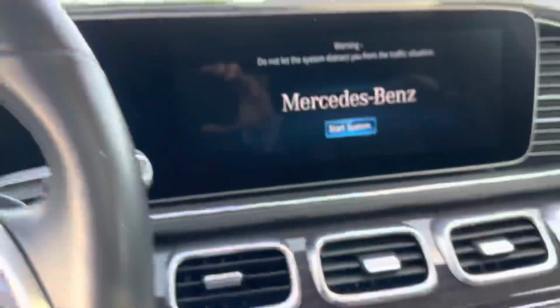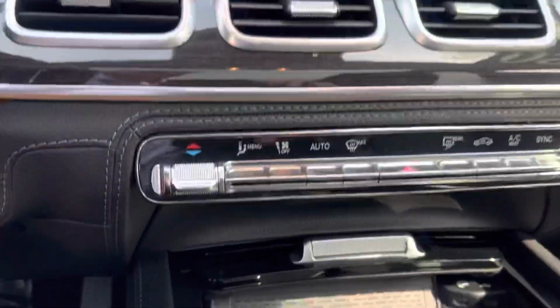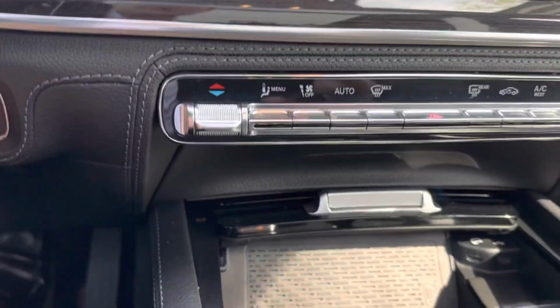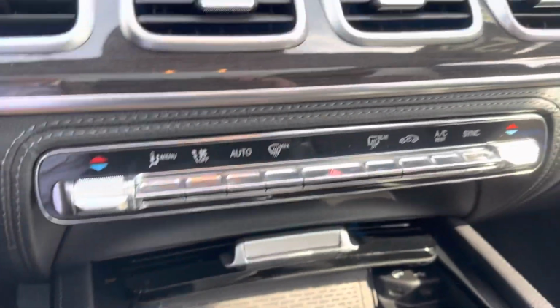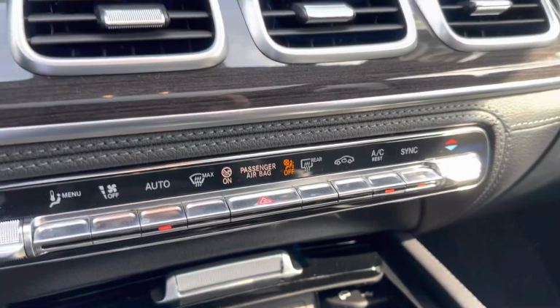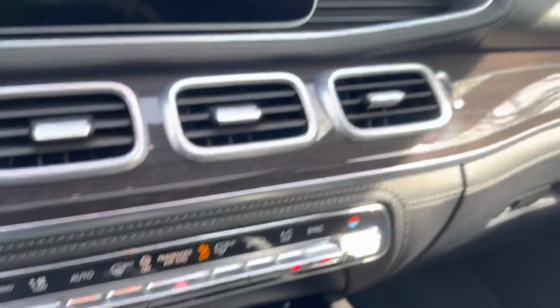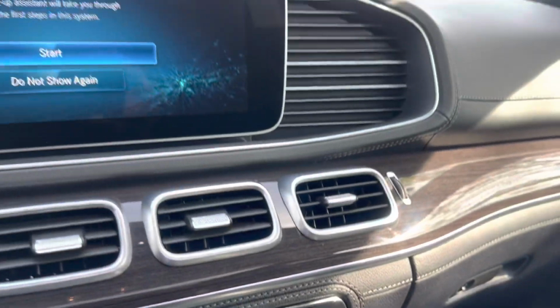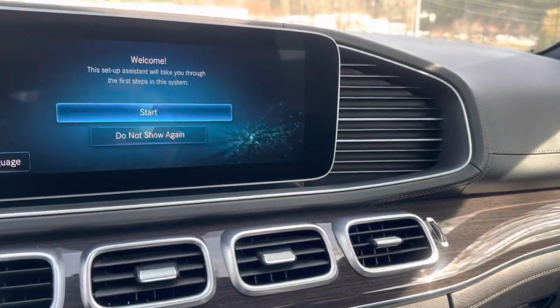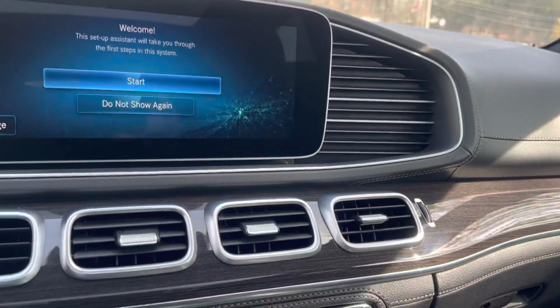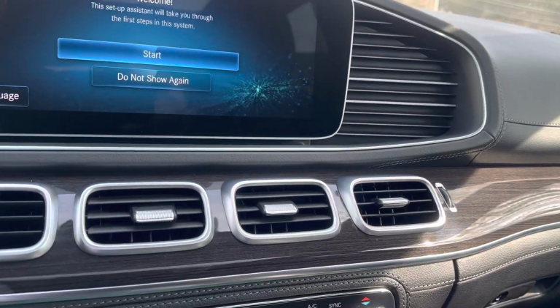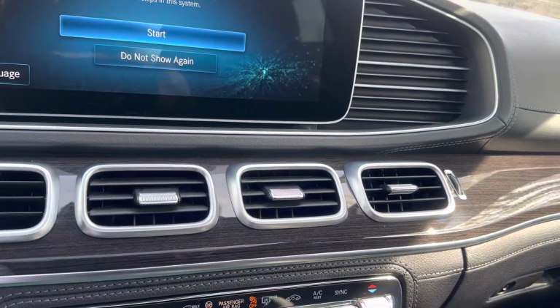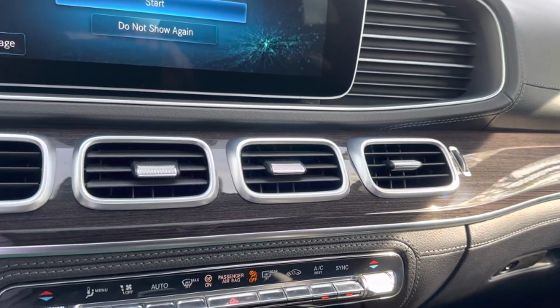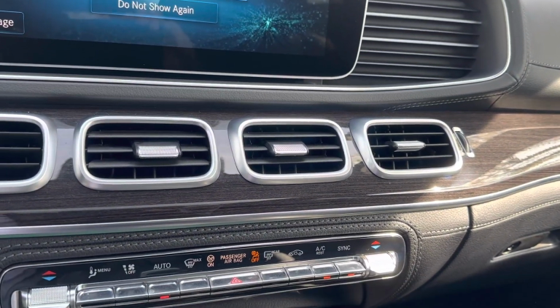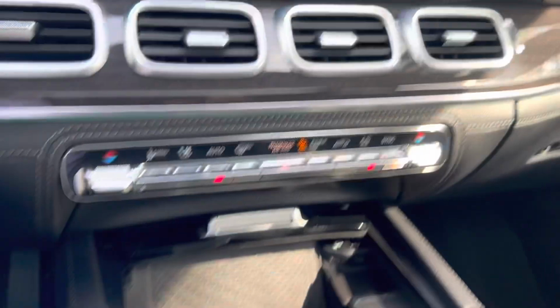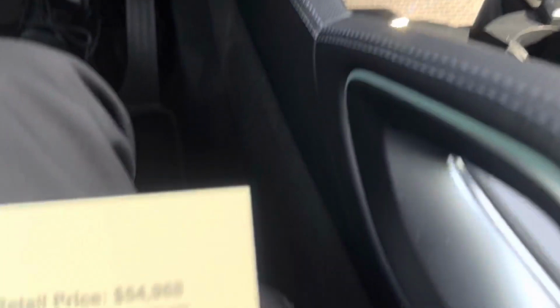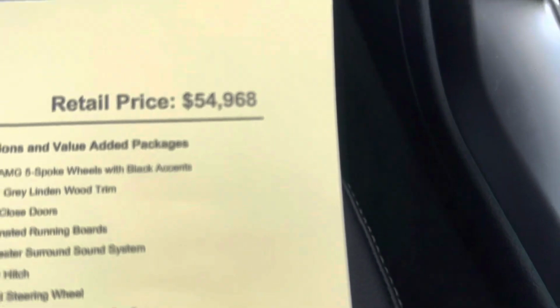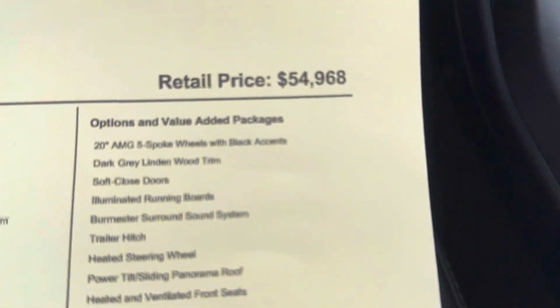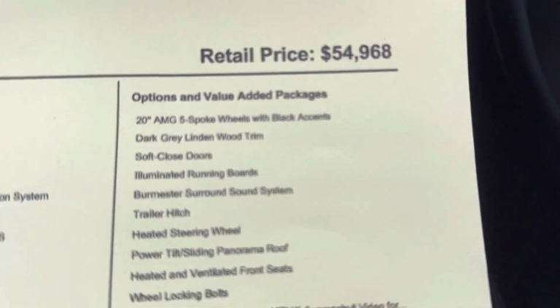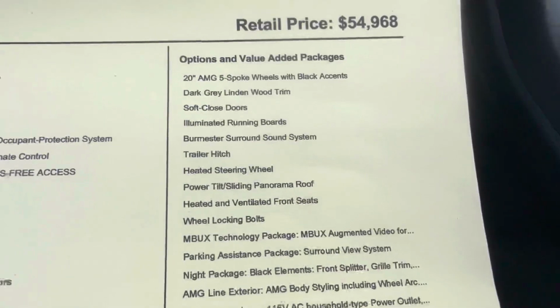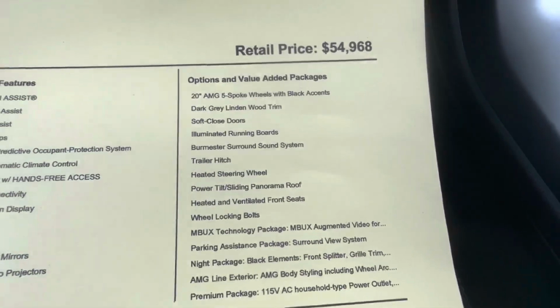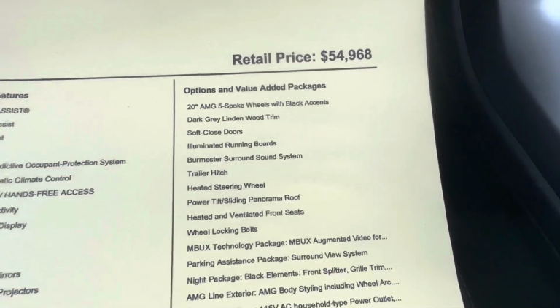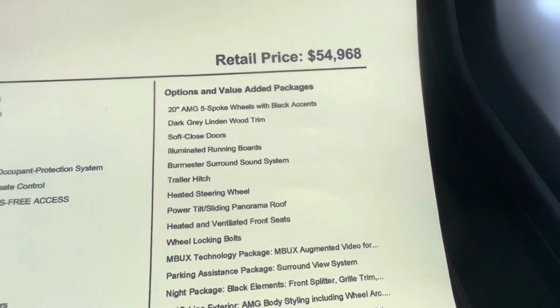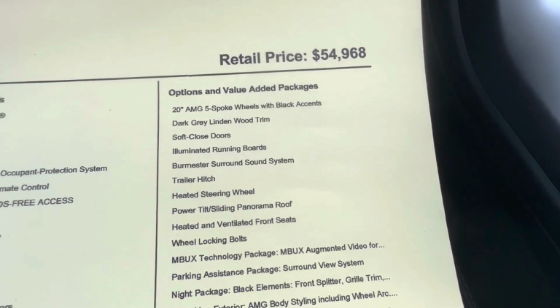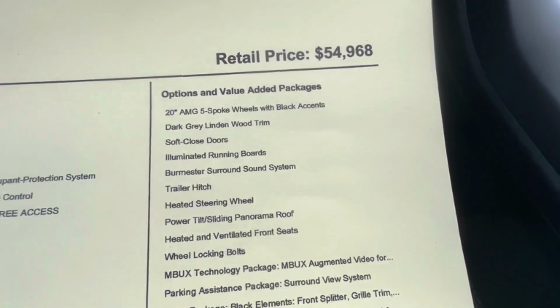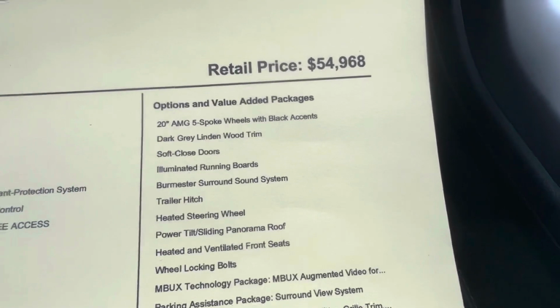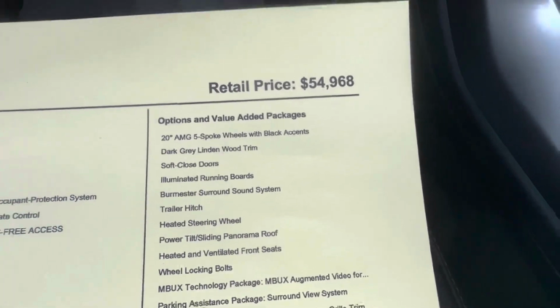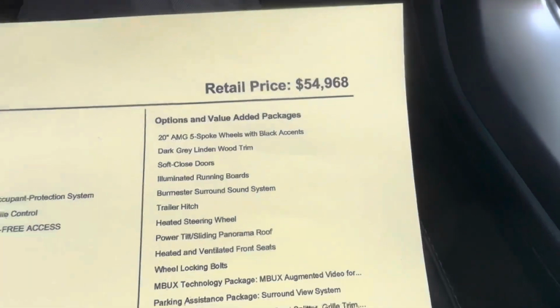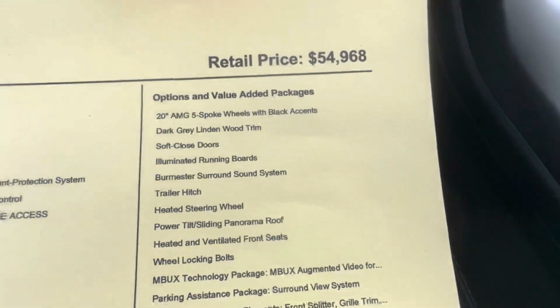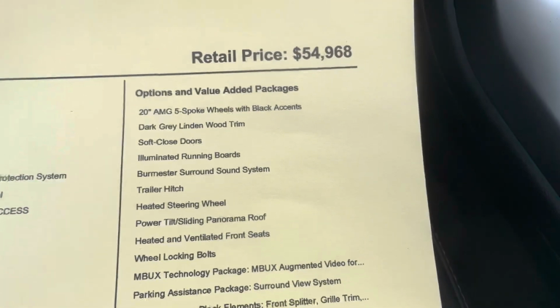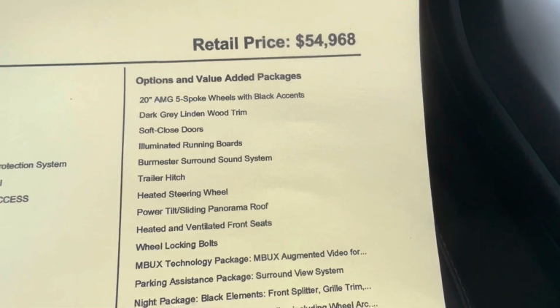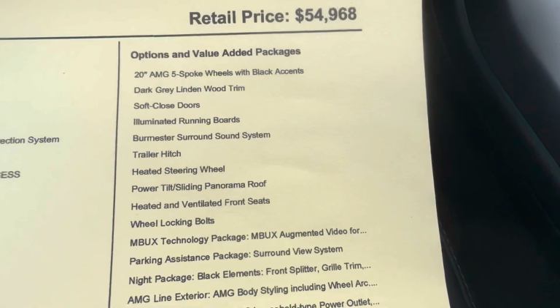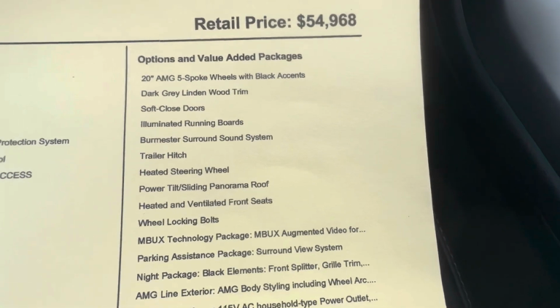Let's go ahead and crank it on up here. You also have soft close doors — you can barely kind of close the door and it'll basically close it in for you. Upgraded sound.